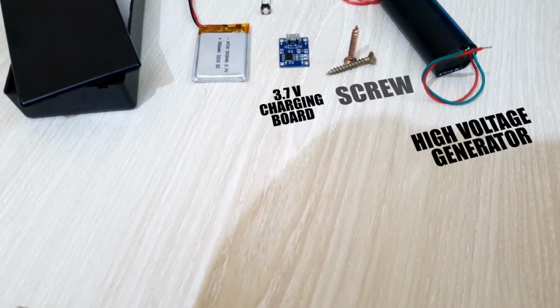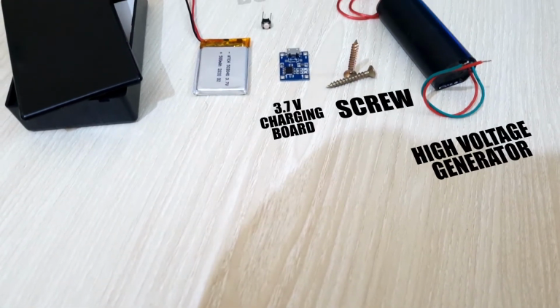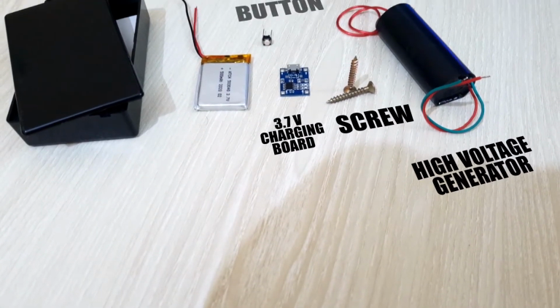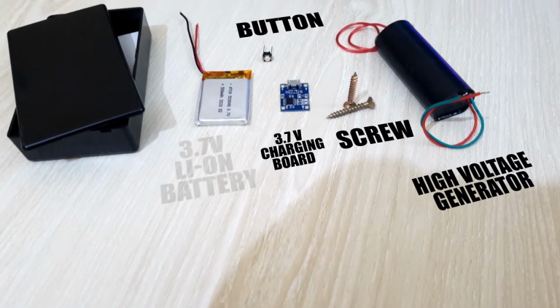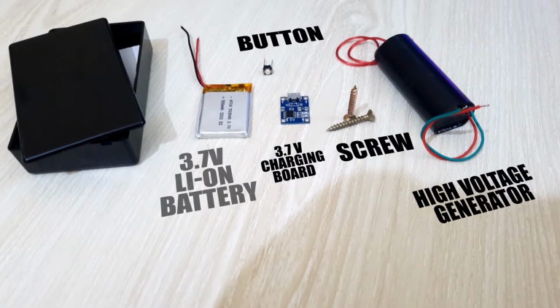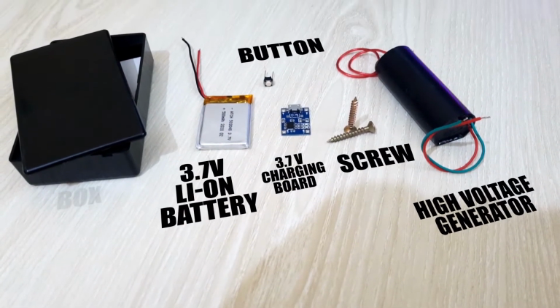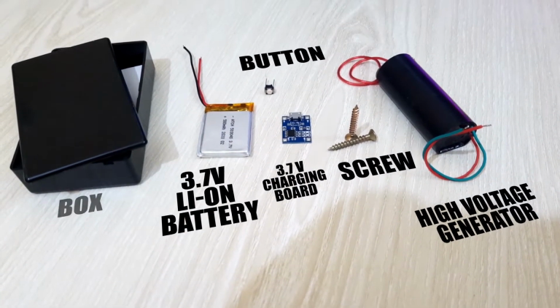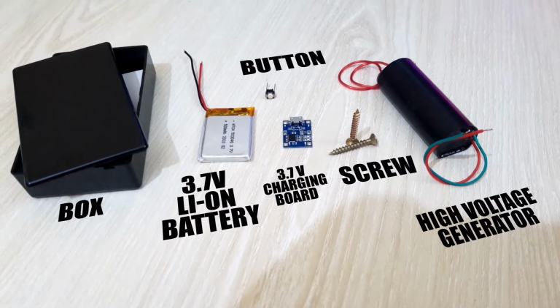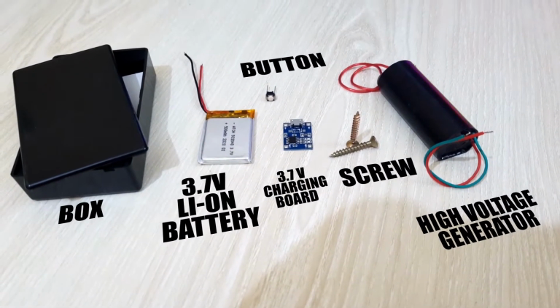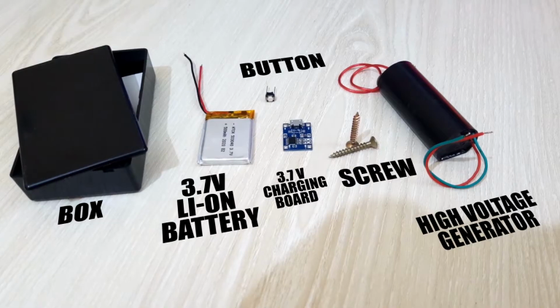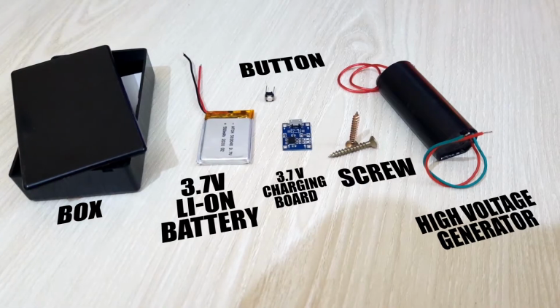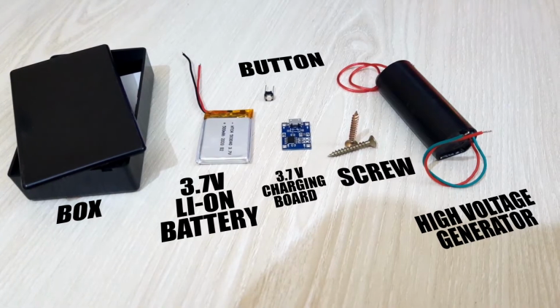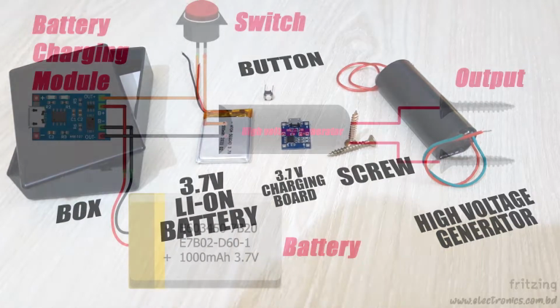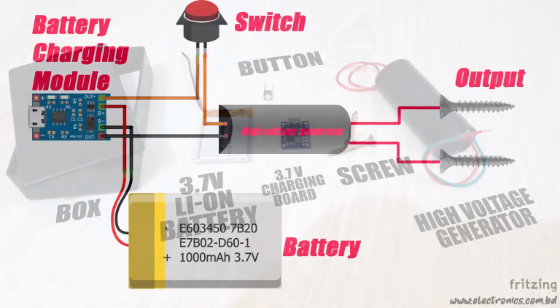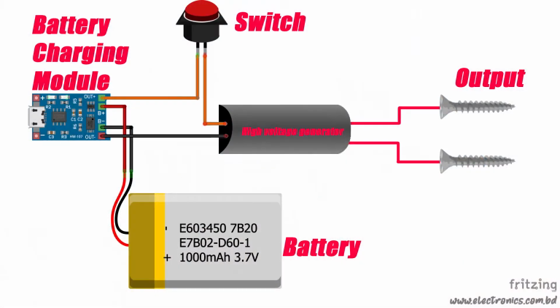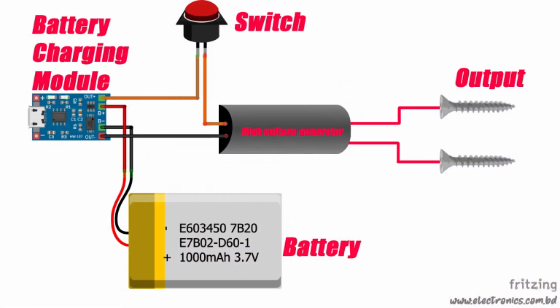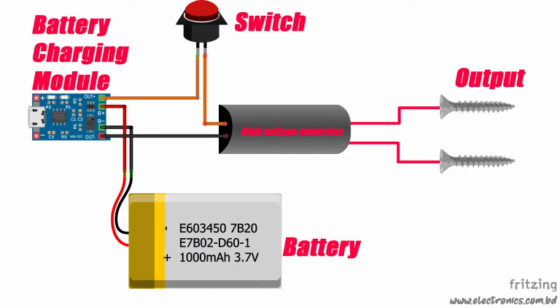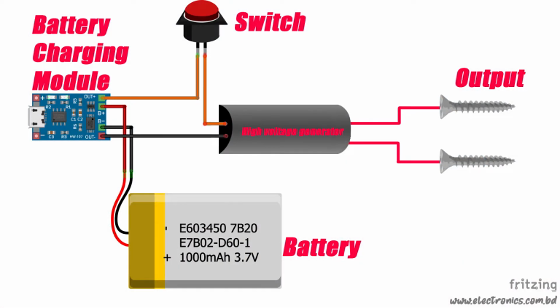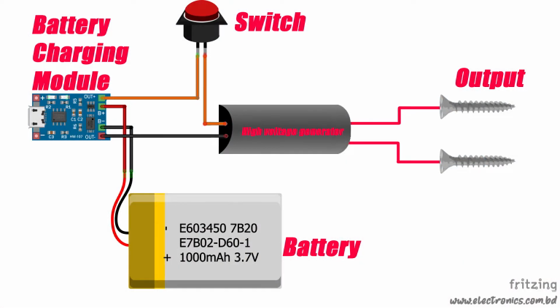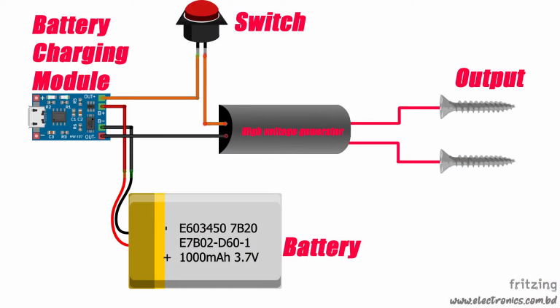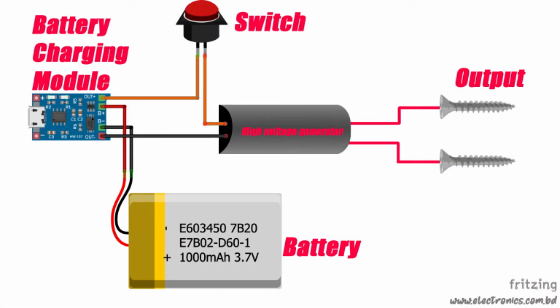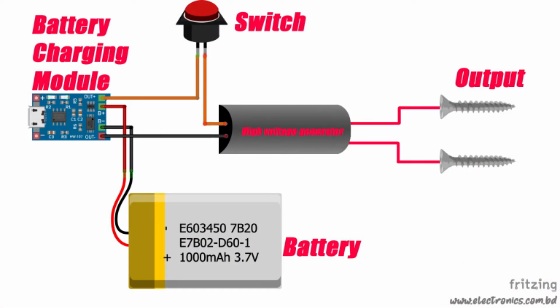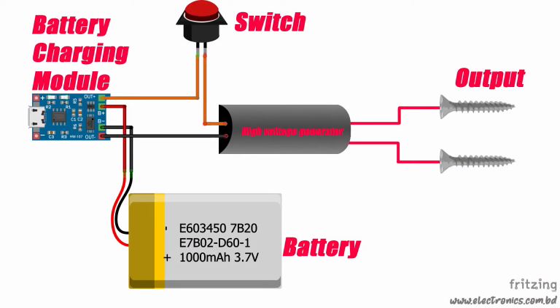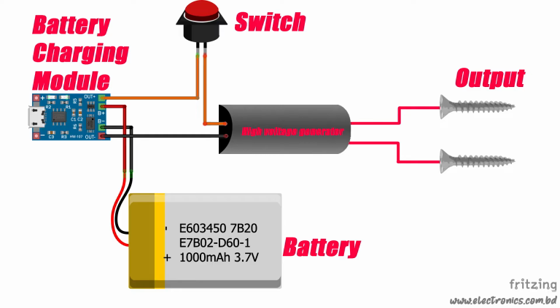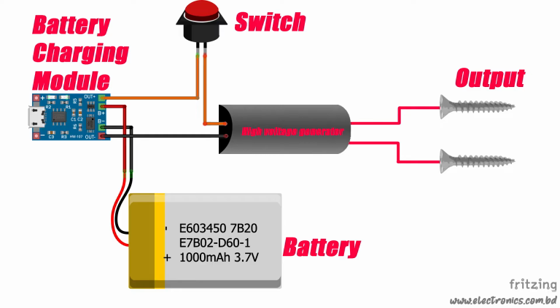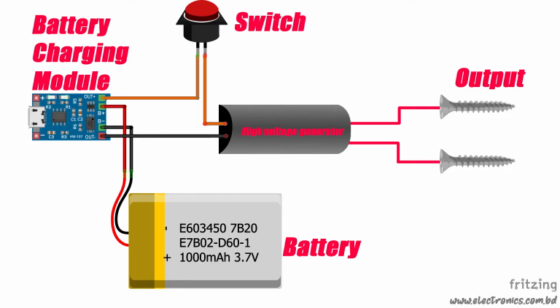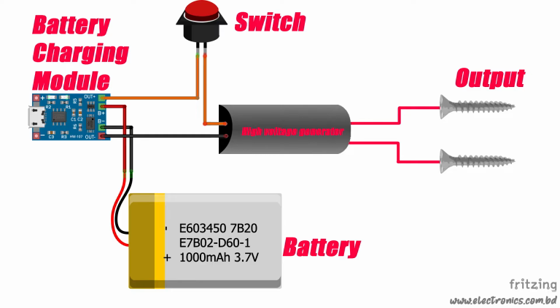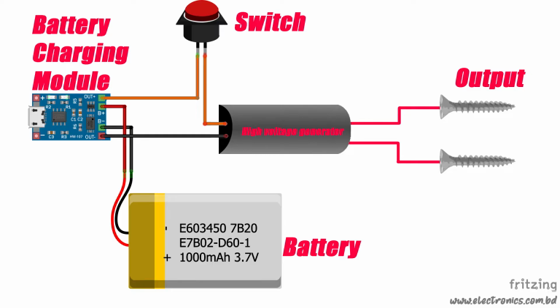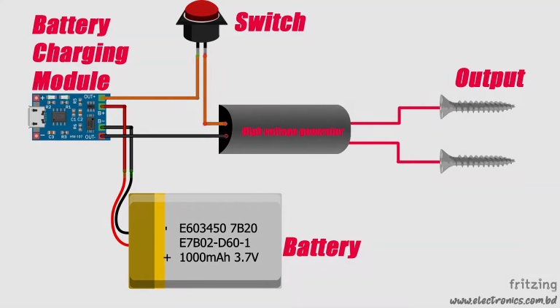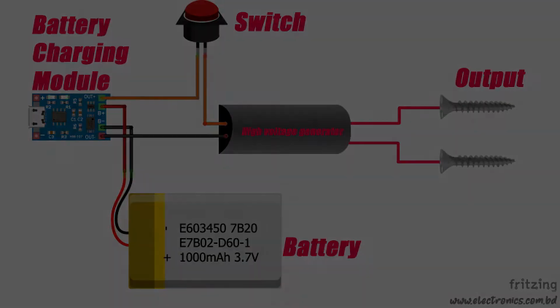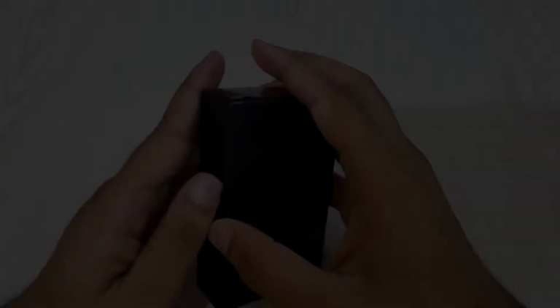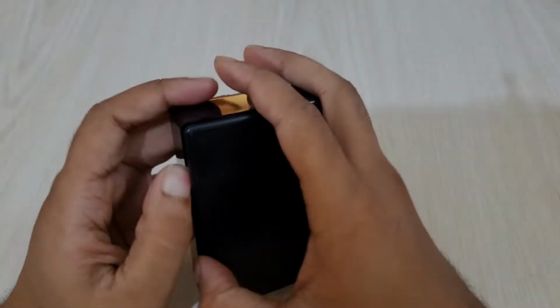These components are required for the project. This is the diagram, and now I'm going to connect every component following the diagram.